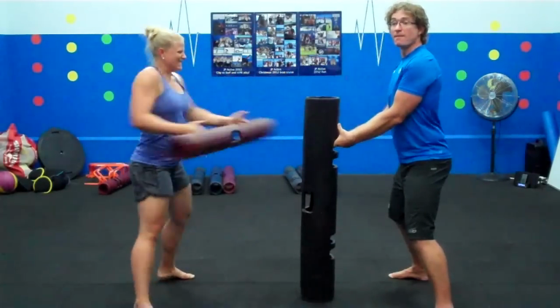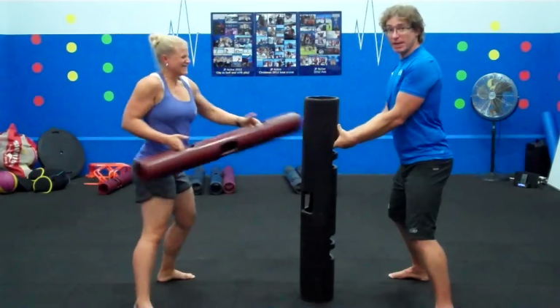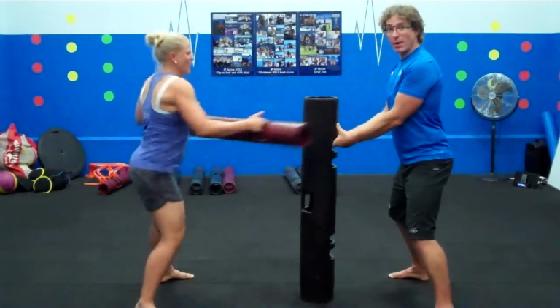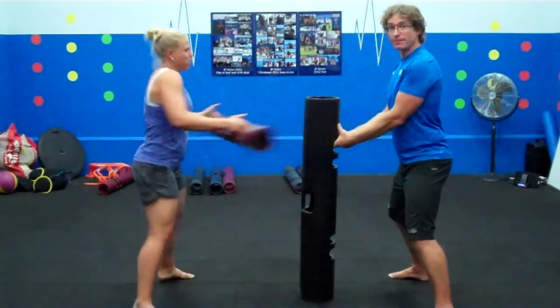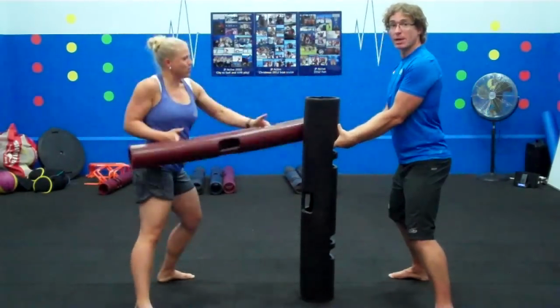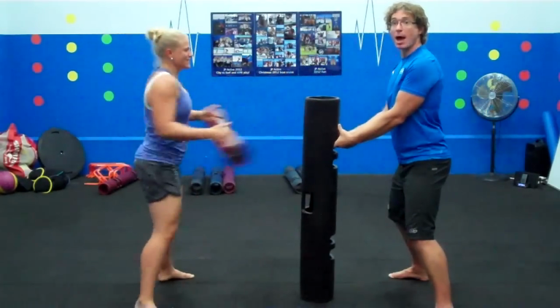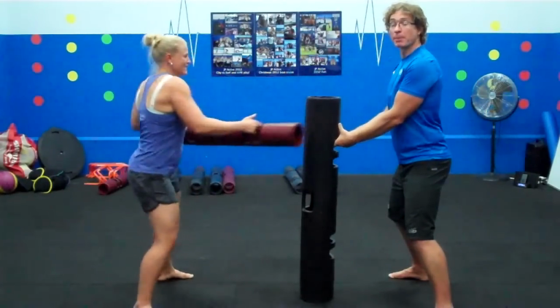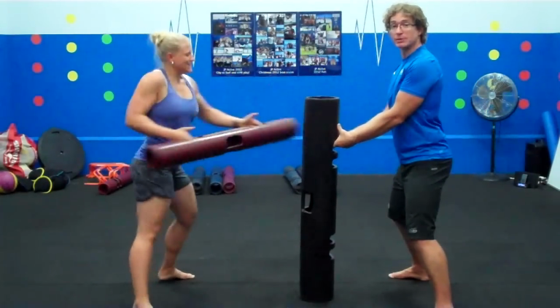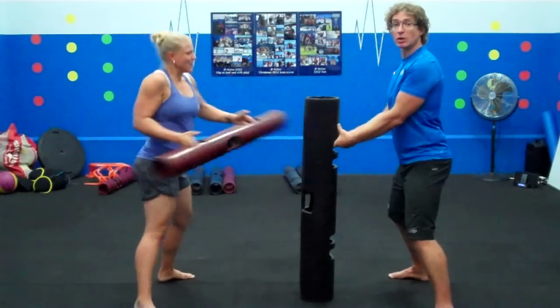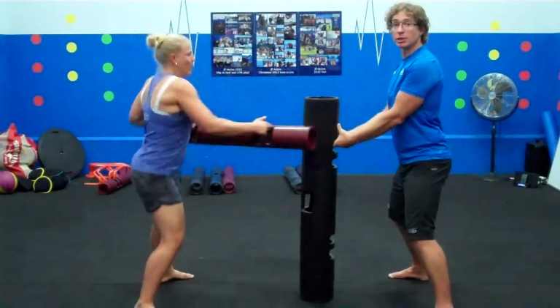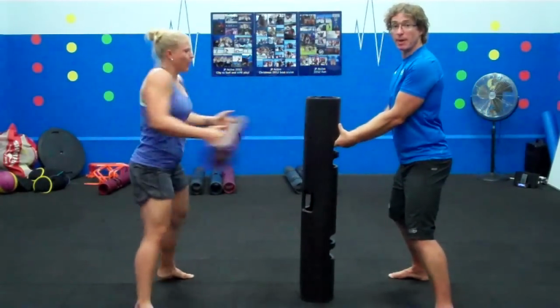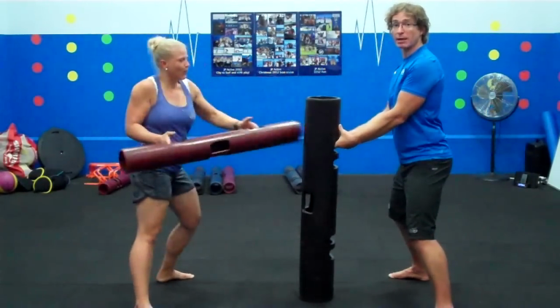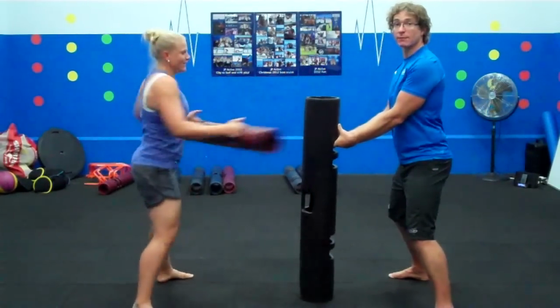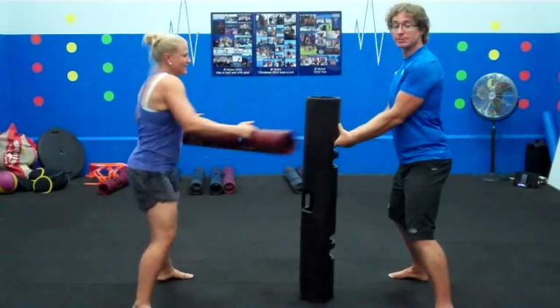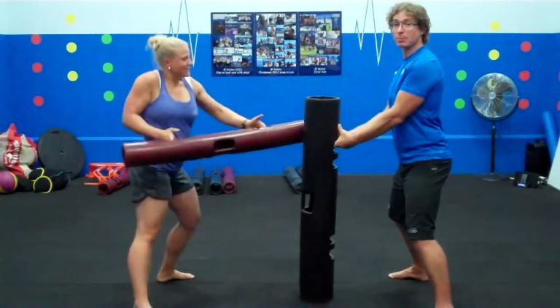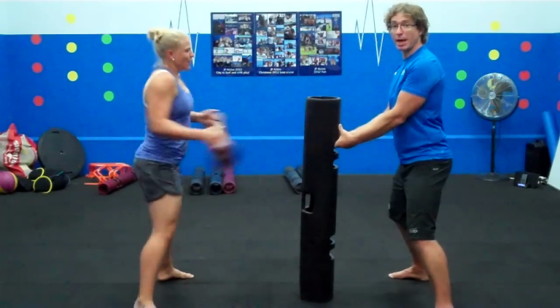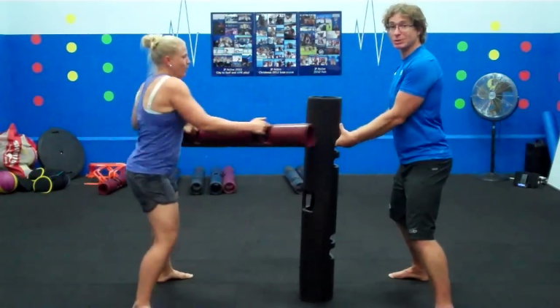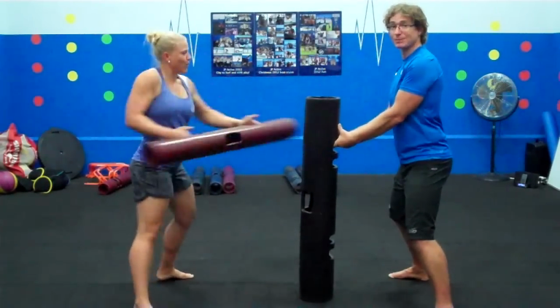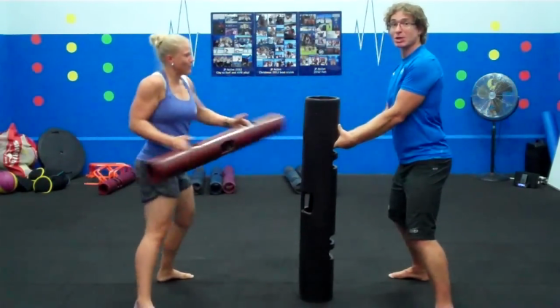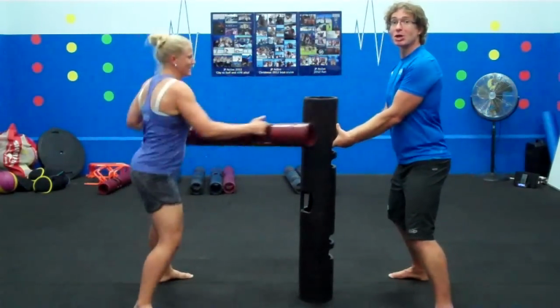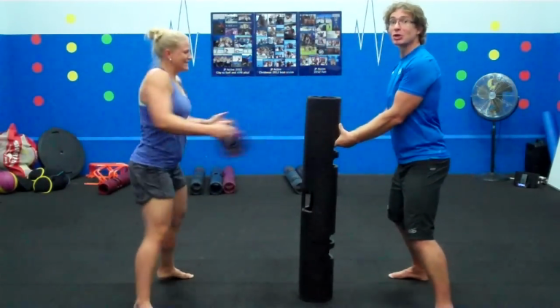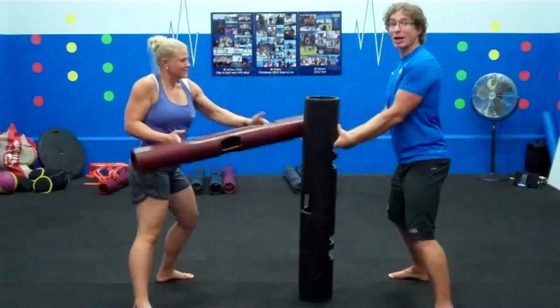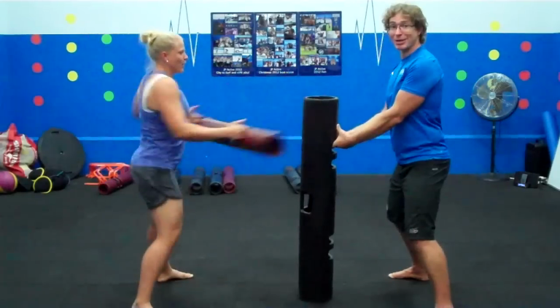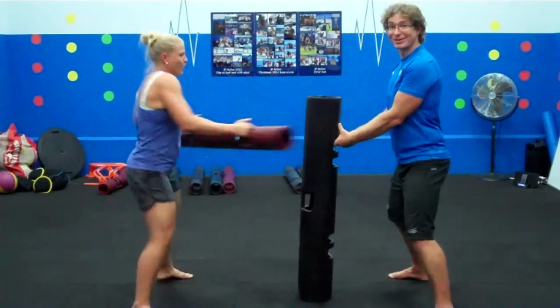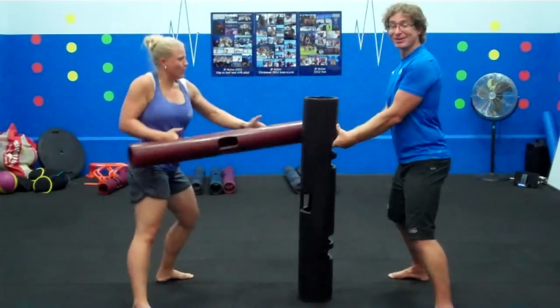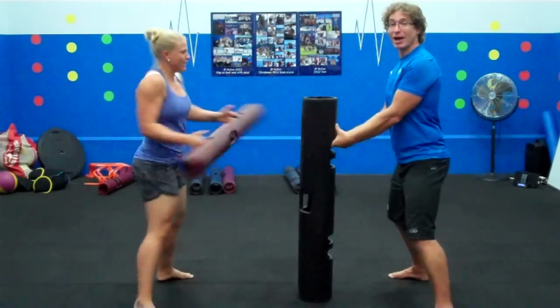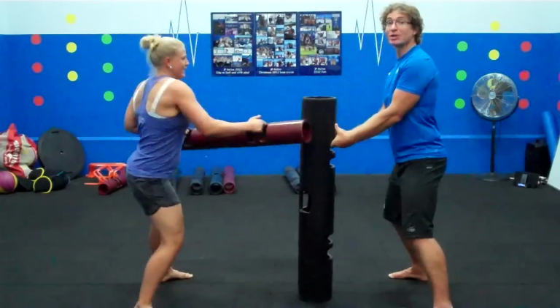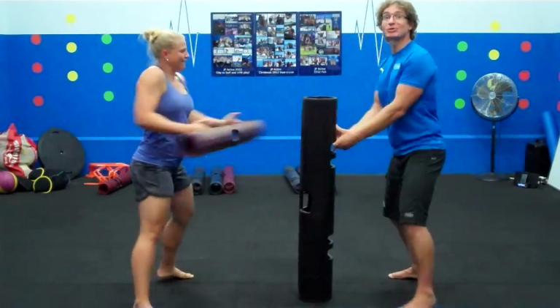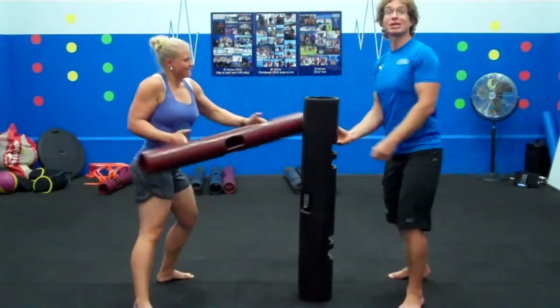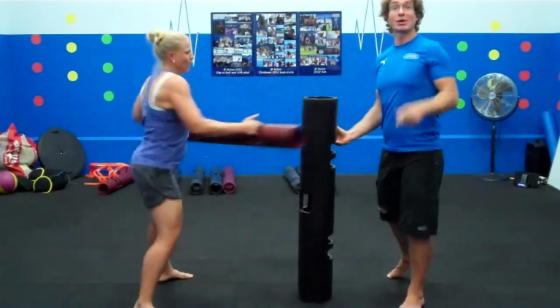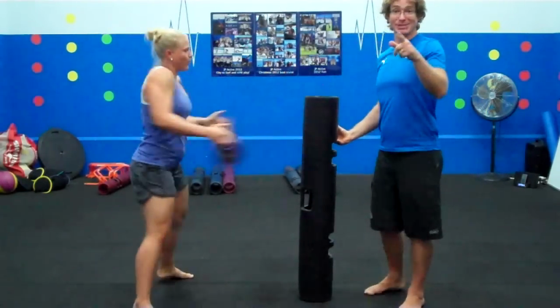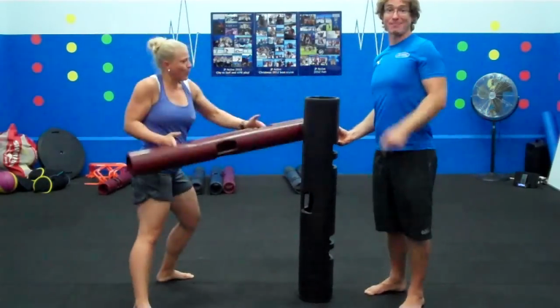Video it and post it on the QPEC Facebook page. Good luck and we shall see you next time.